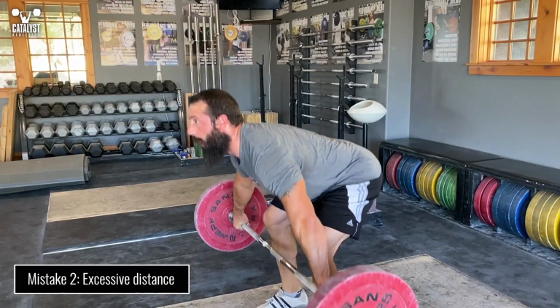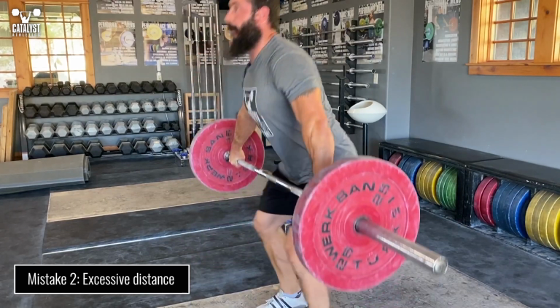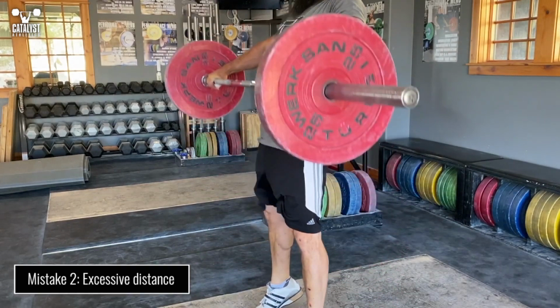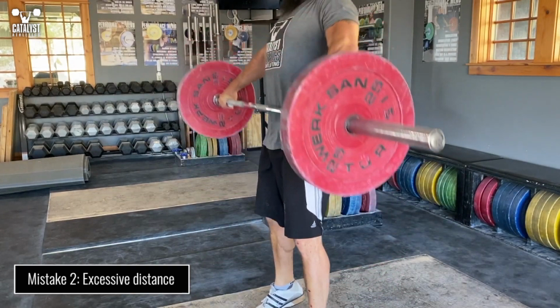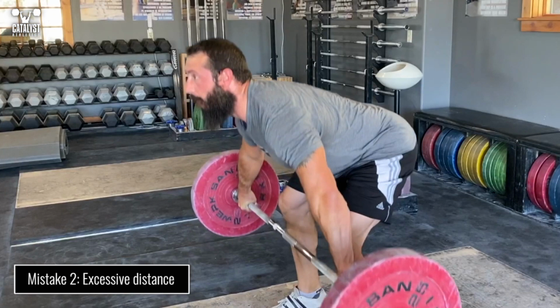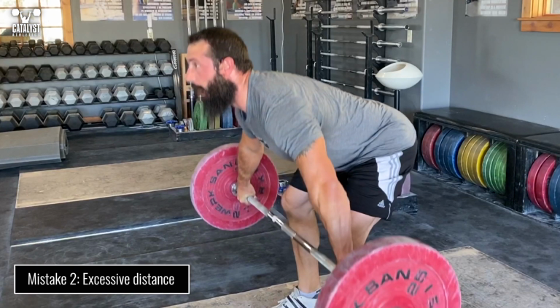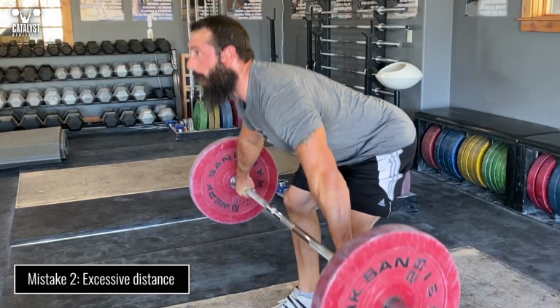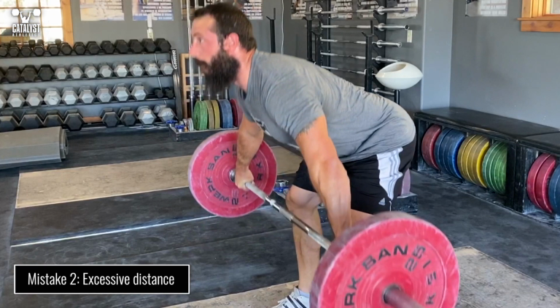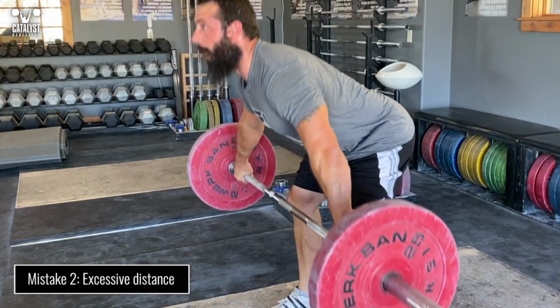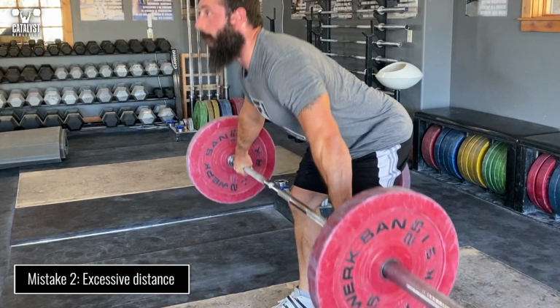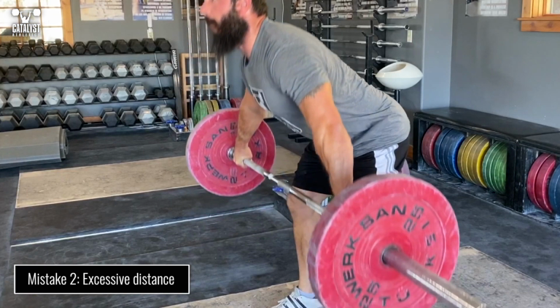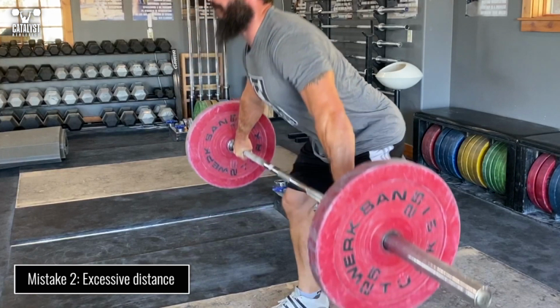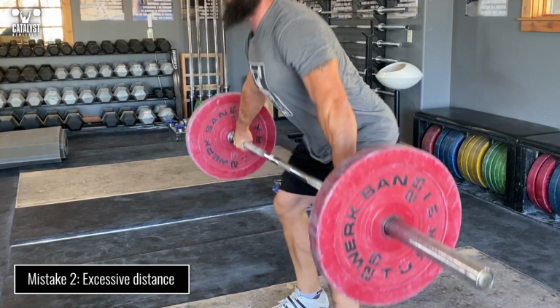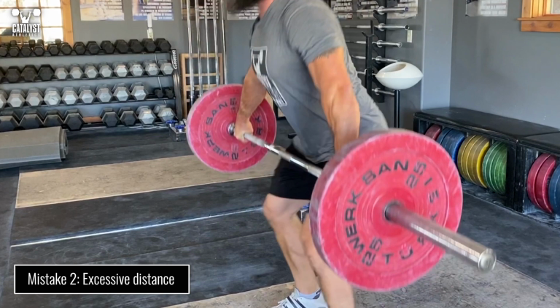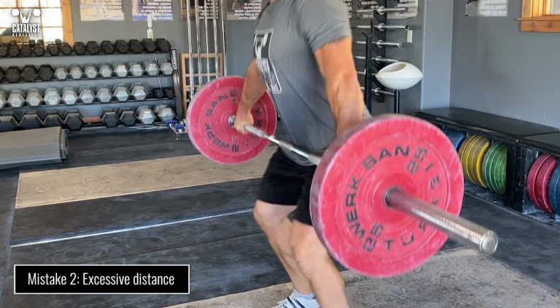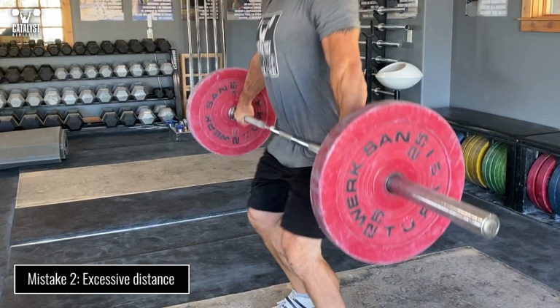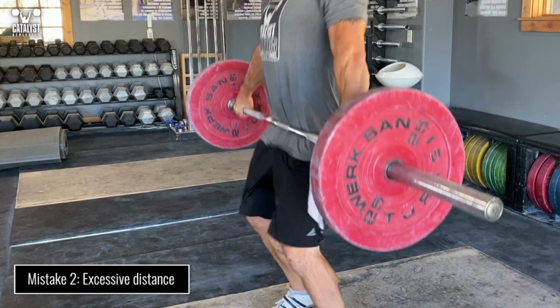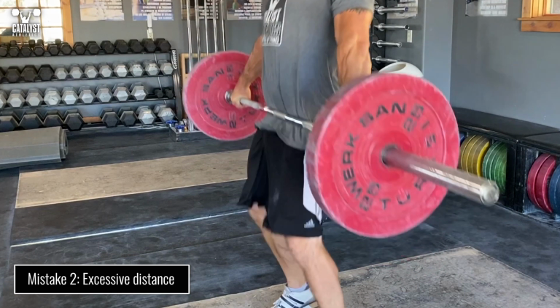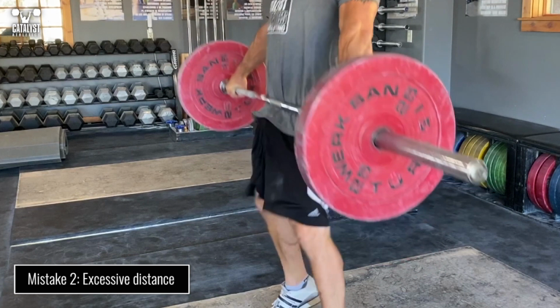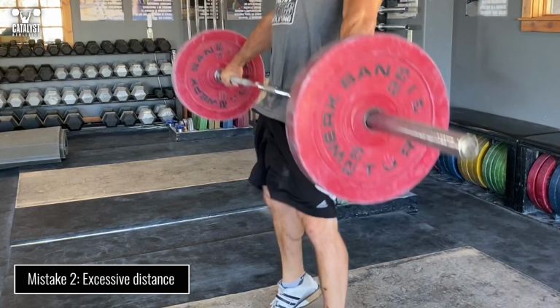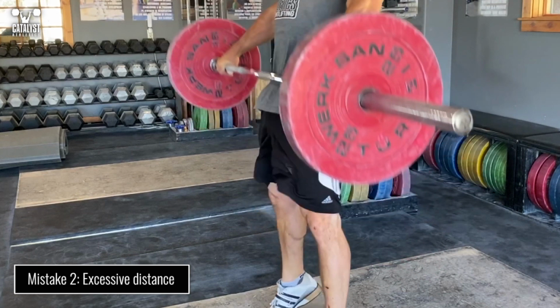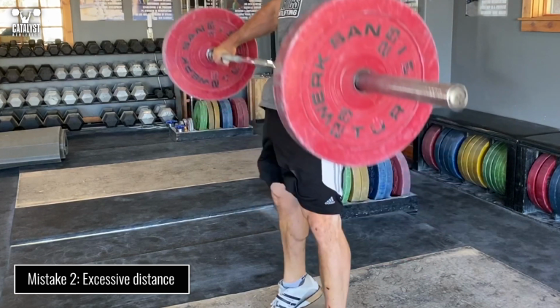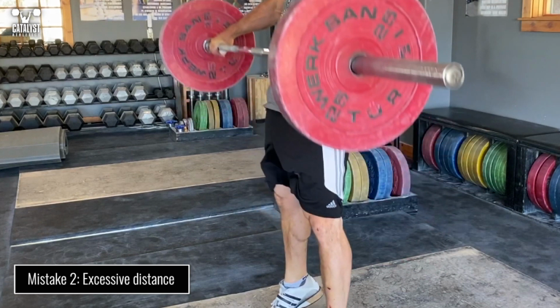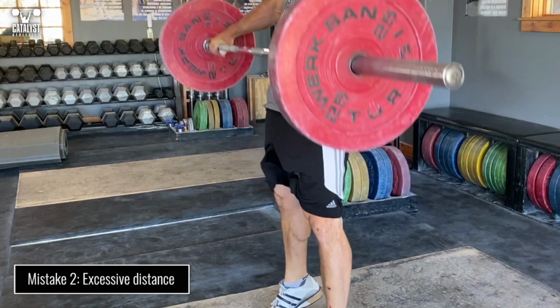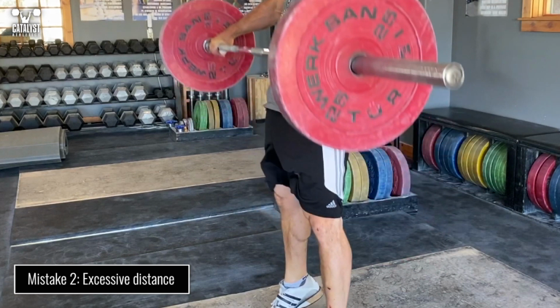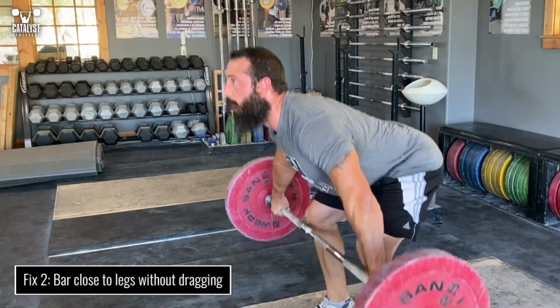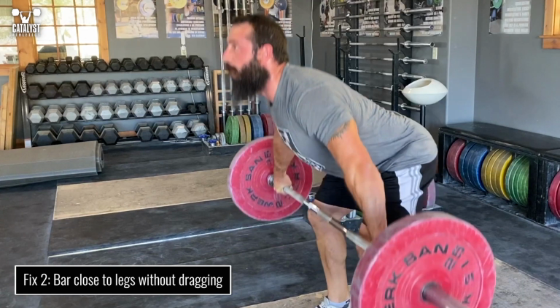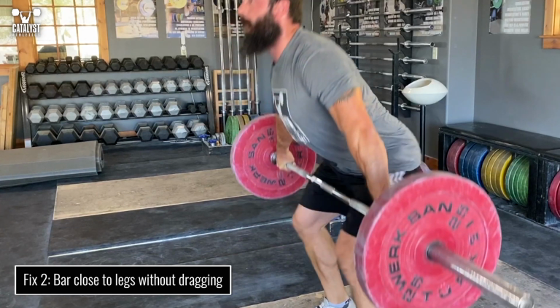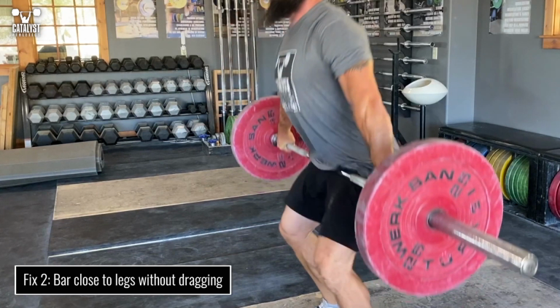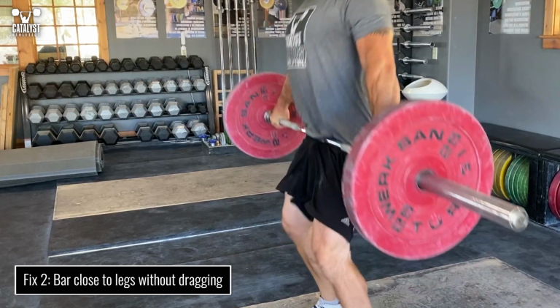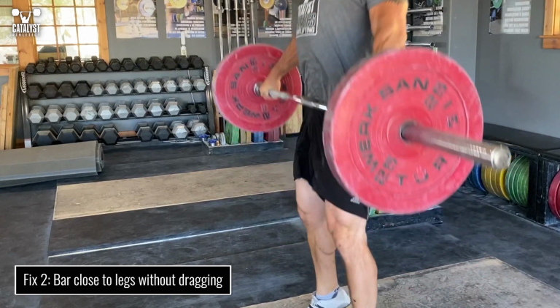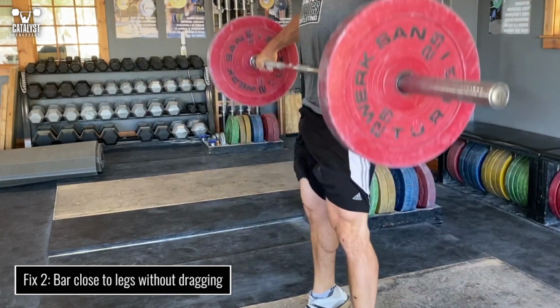Next is failing to keep the bar close enough to the legs prior to contact. The farther away the bar is before that contact, the more that contact will push it away. Keep the bar as close to the legs as possible without dragging.